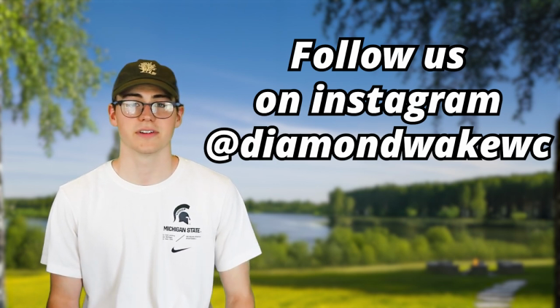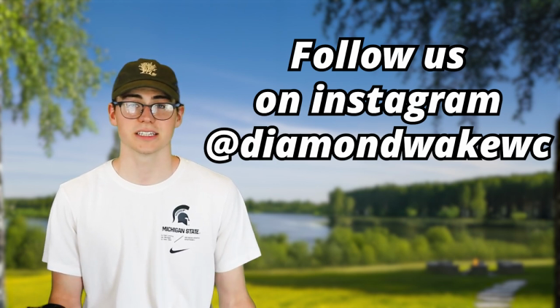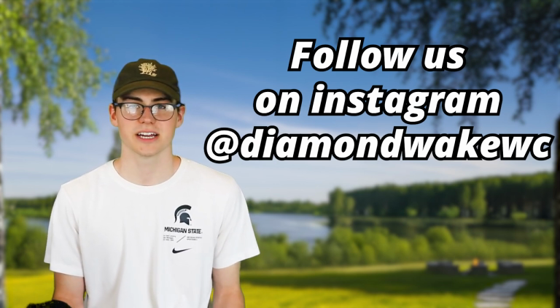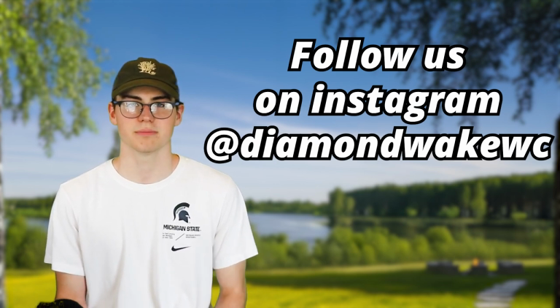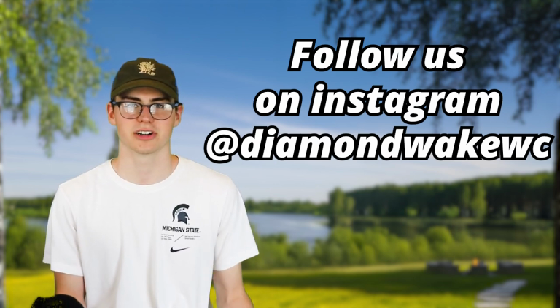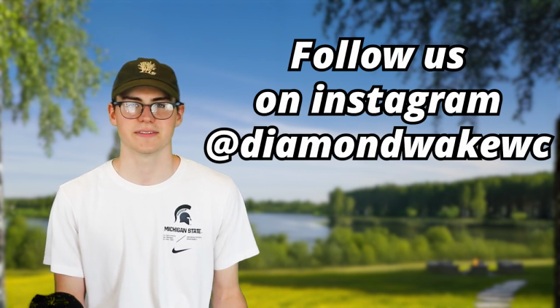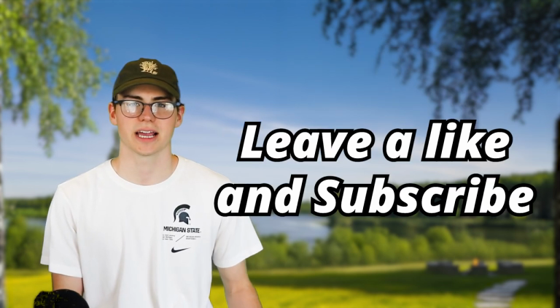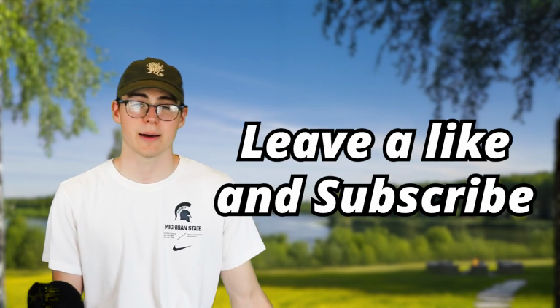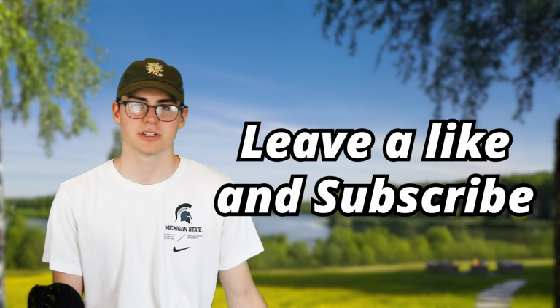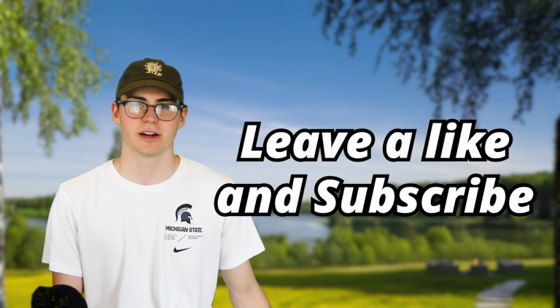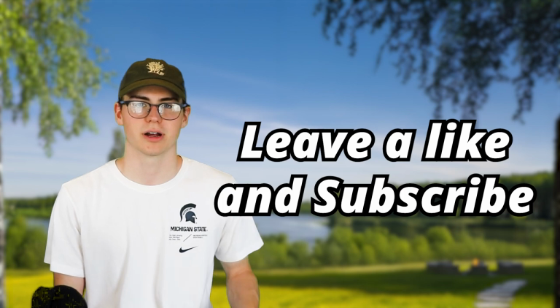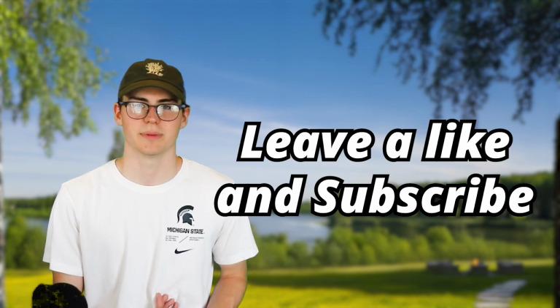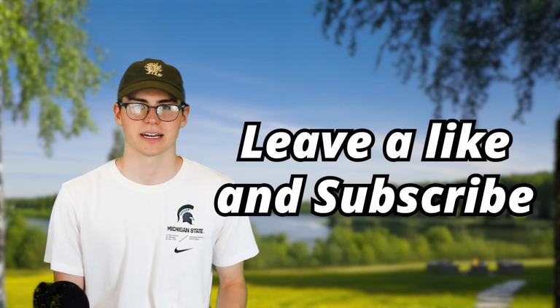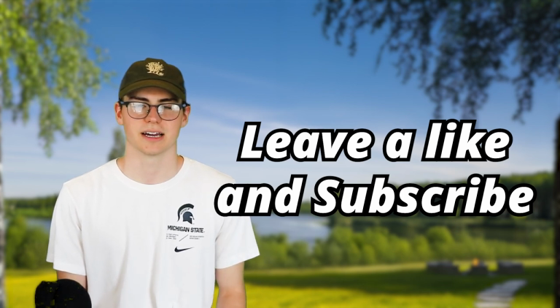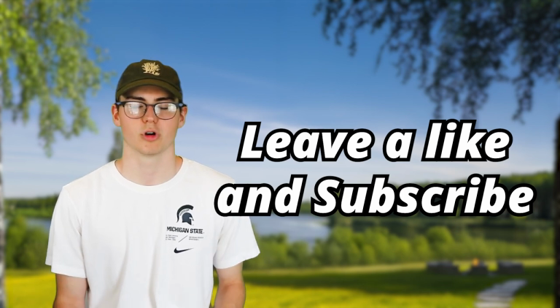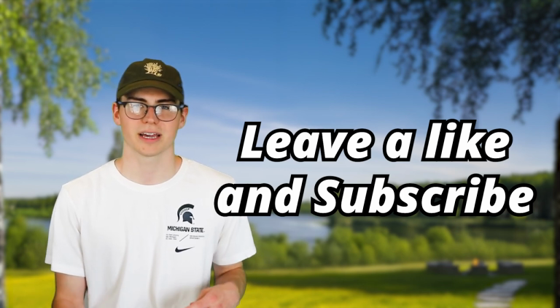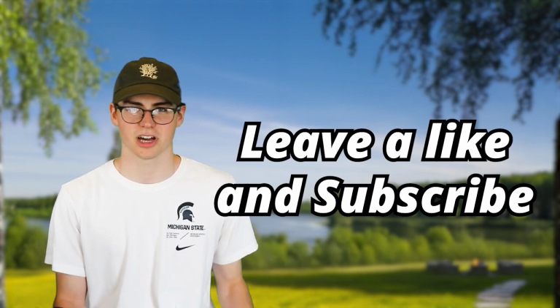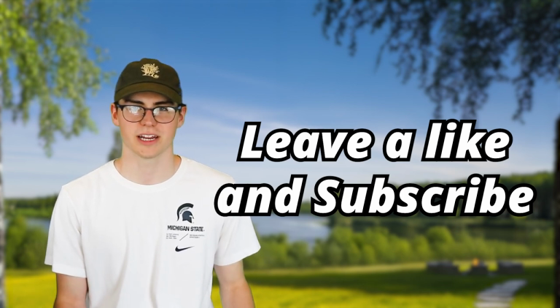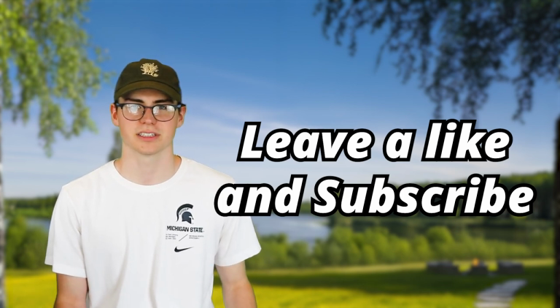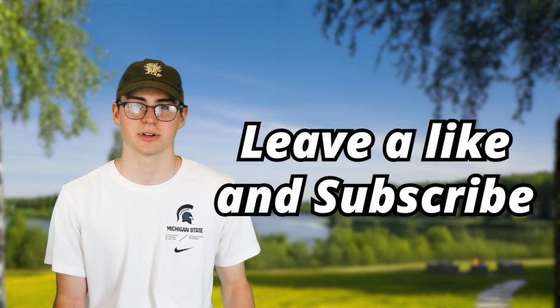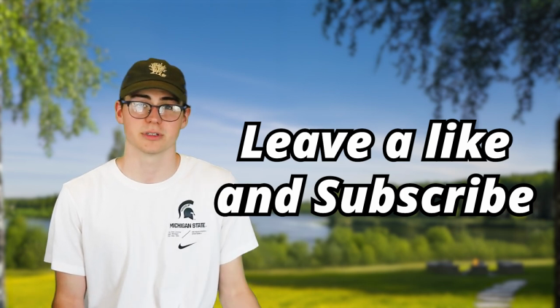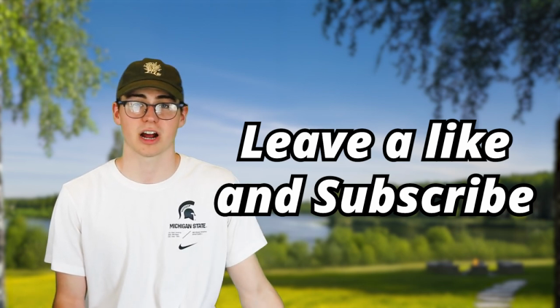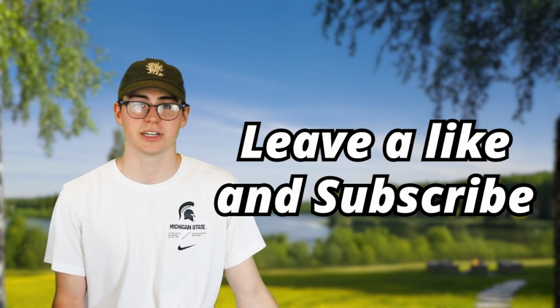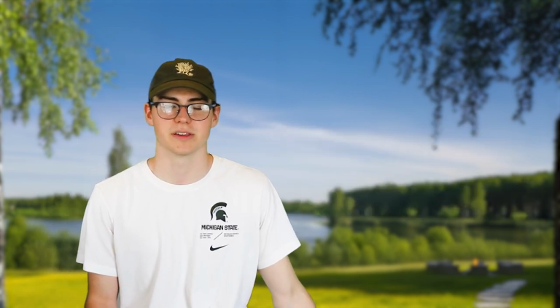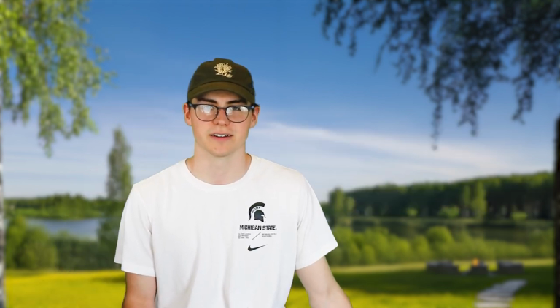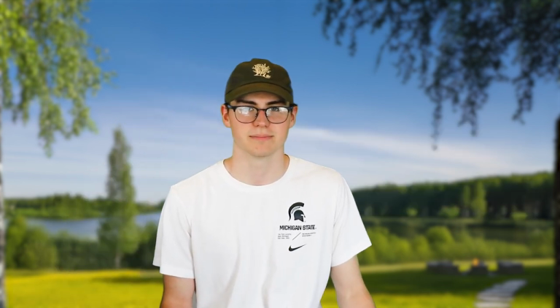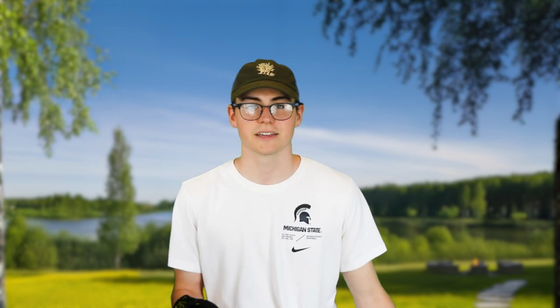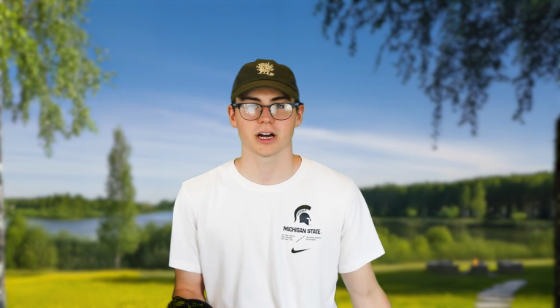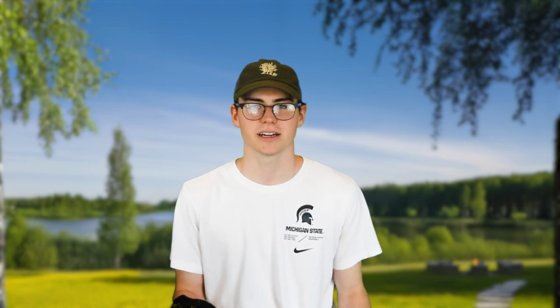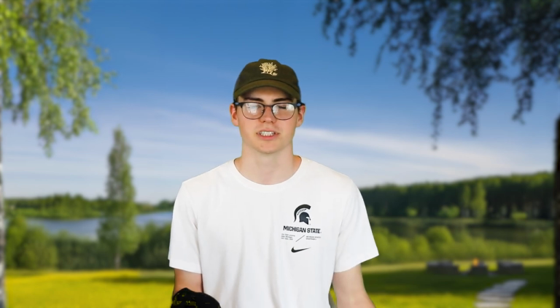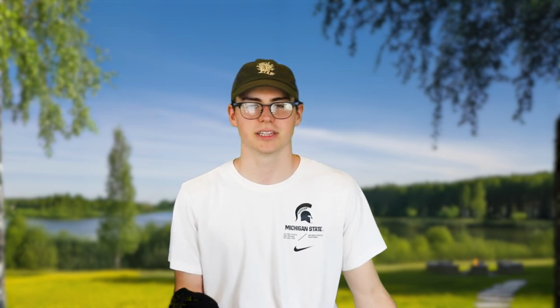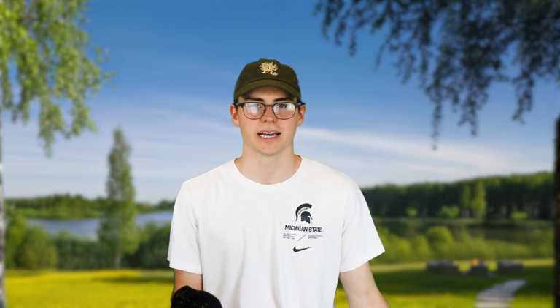If you like this video, make sure to leave a like and comment which video you want us to make next time. We'll be making a ton of videos this summer, so subscribe so you don't miss any of them. Thanks for watching and we'll see you at the lake.